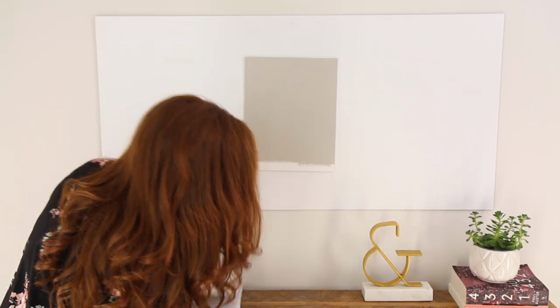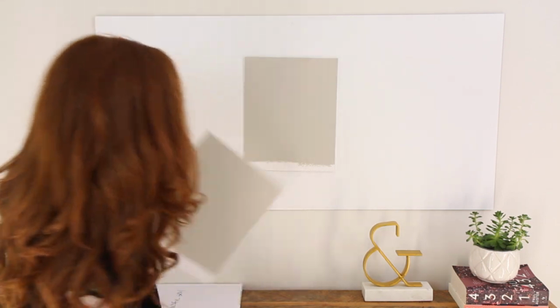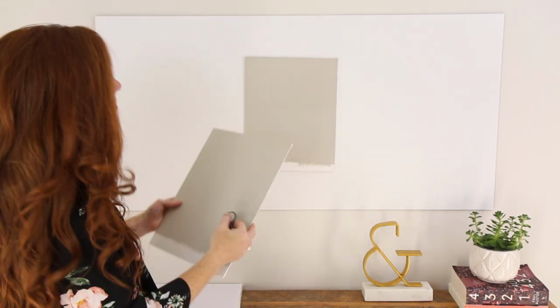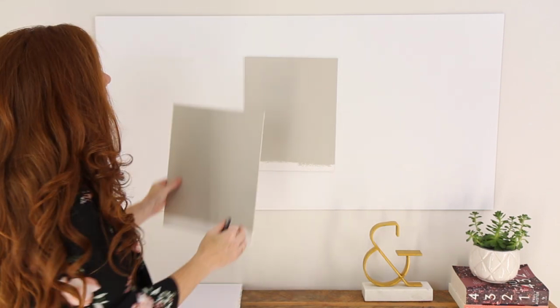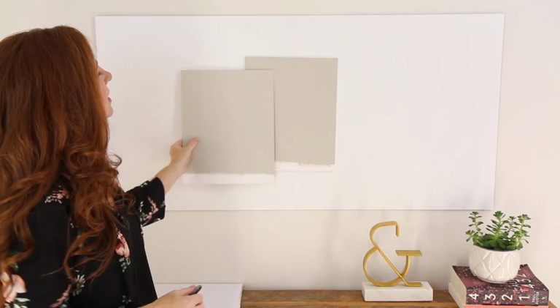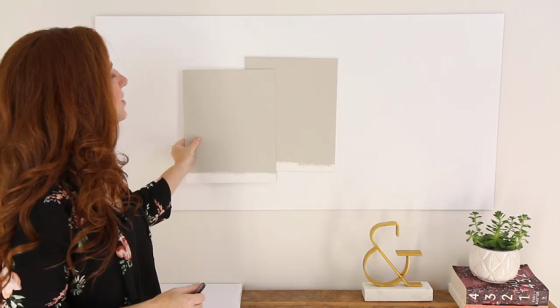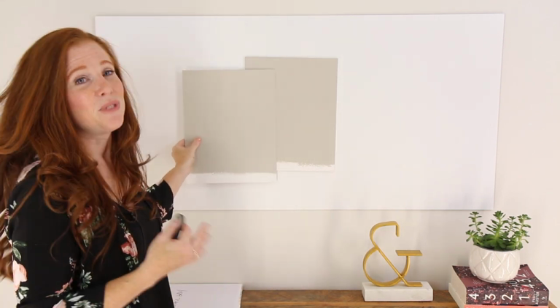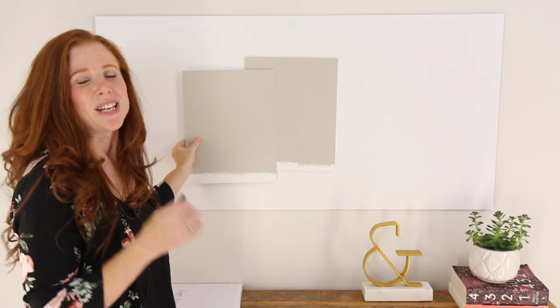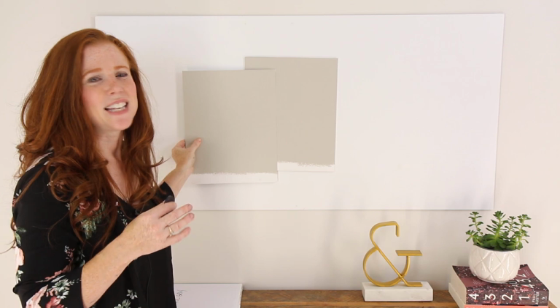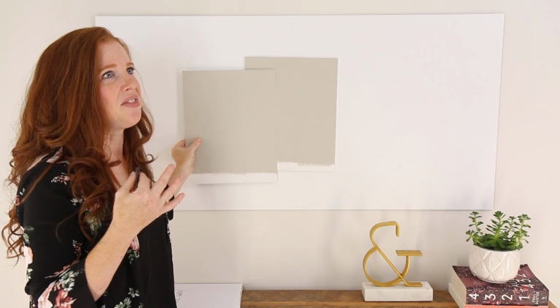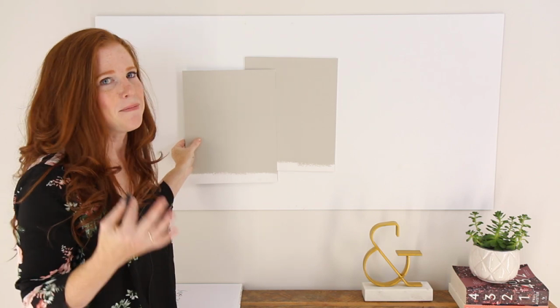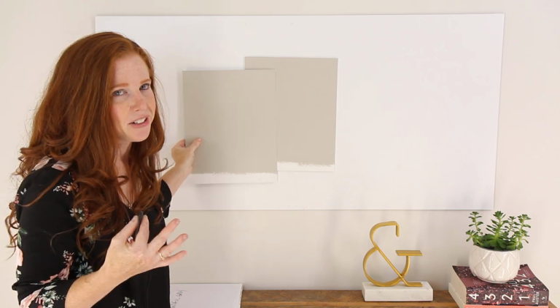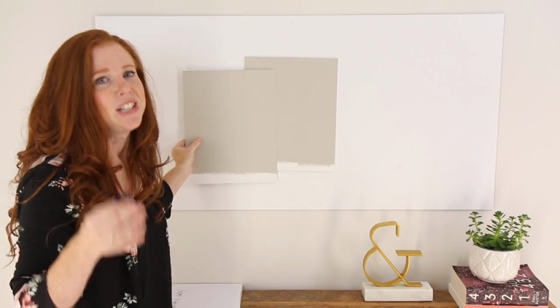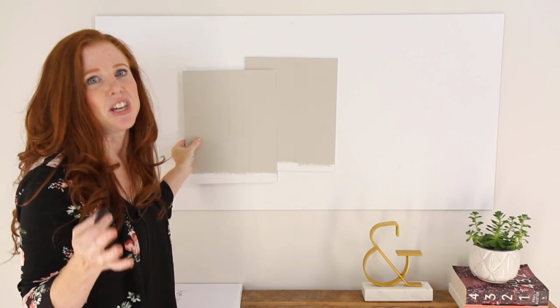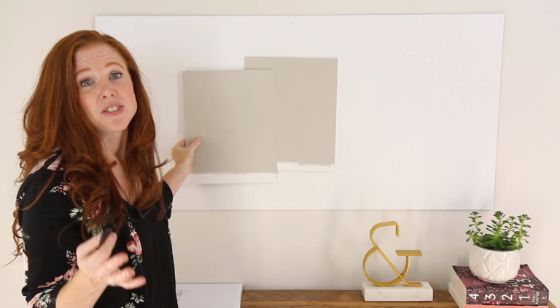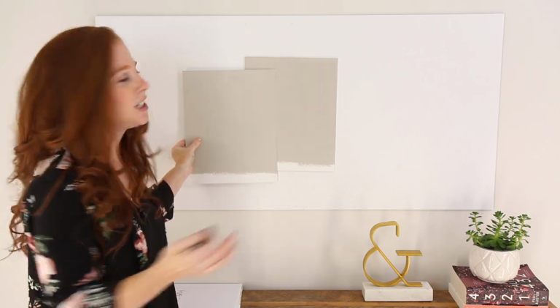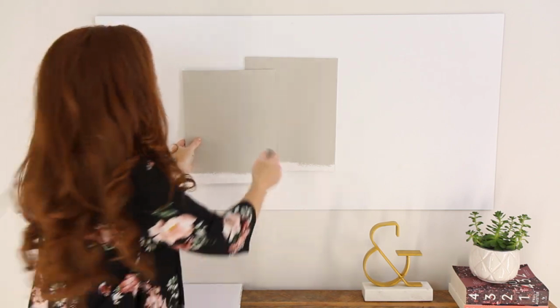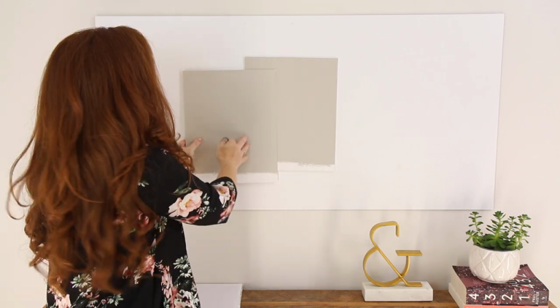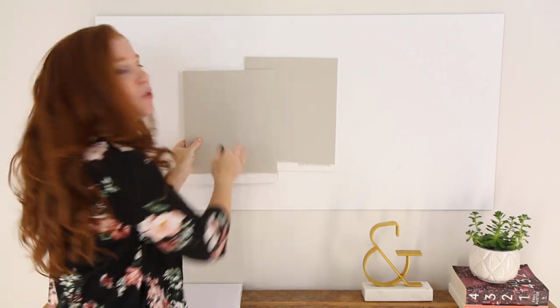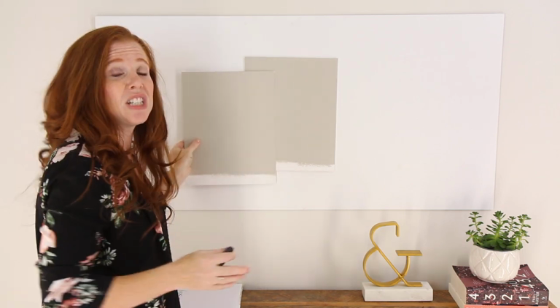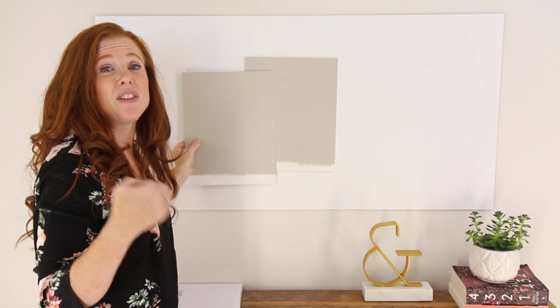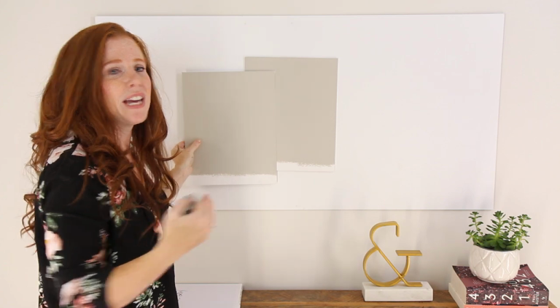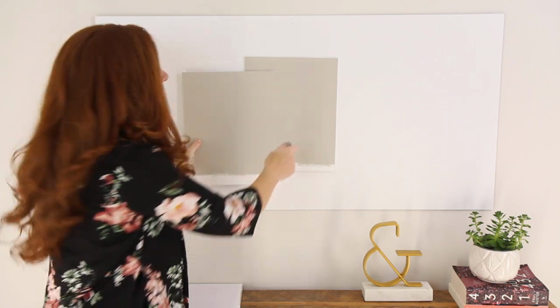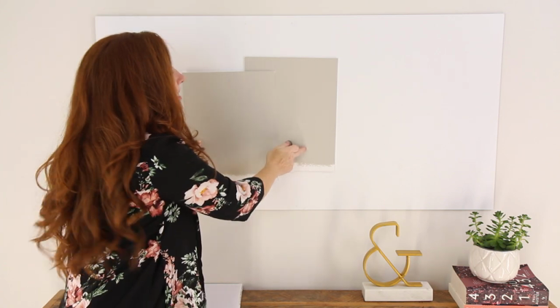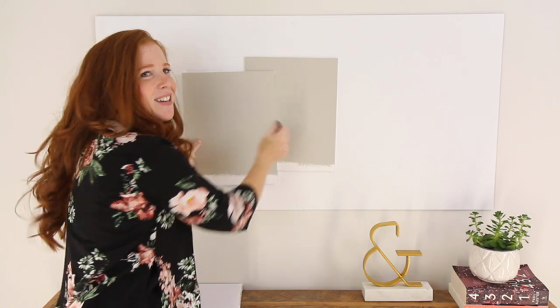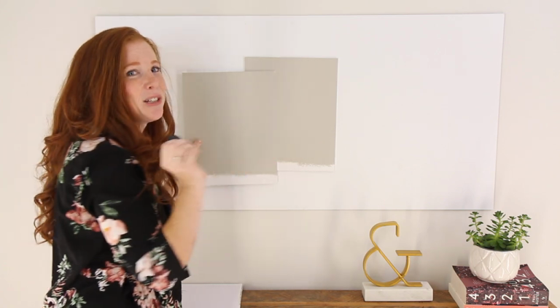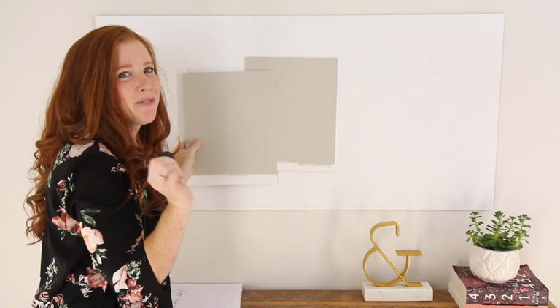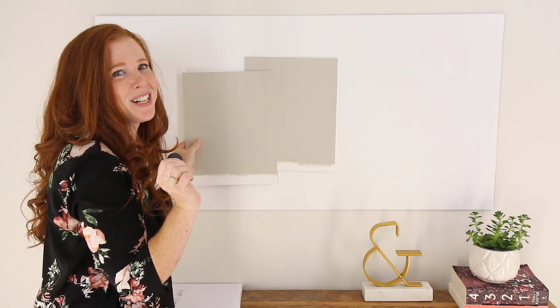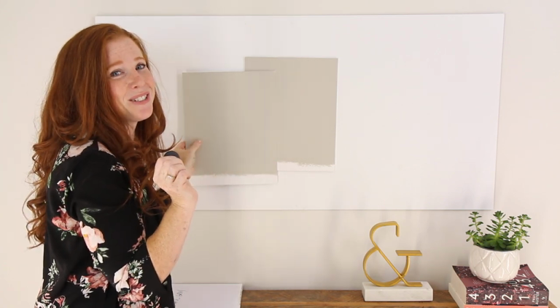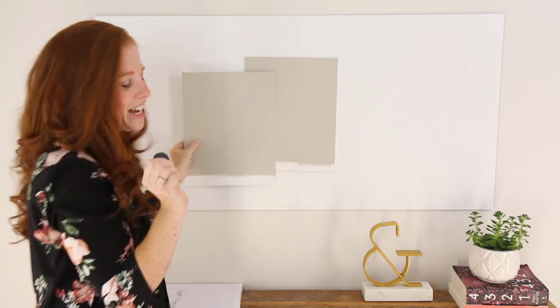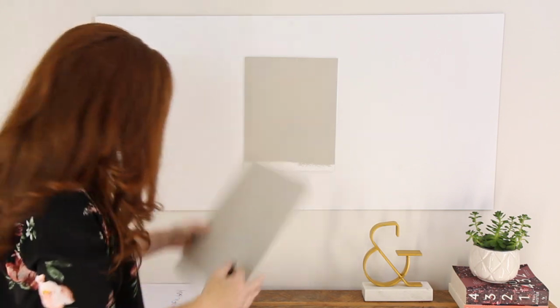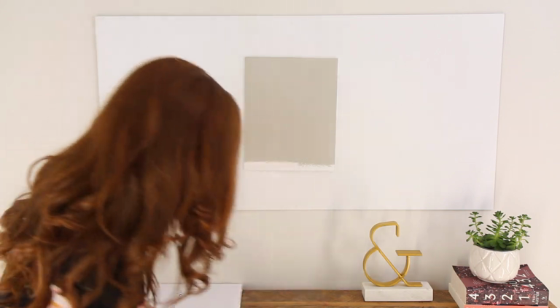Now let's look at New Gray. It's really cool because it's like the same color, just adjusted, really. So you can see they're both greiges that favor gray. This guy's got that little bit more of a green undertone to it, right? So, cool.